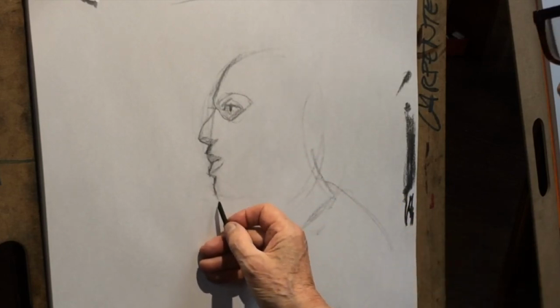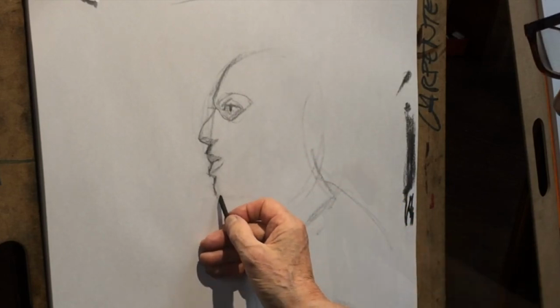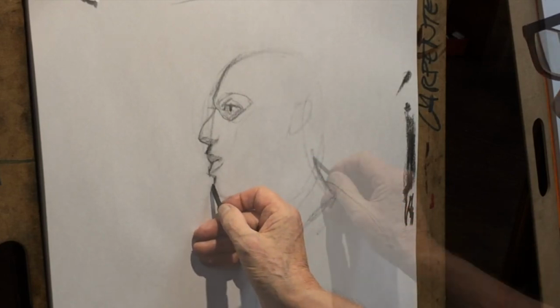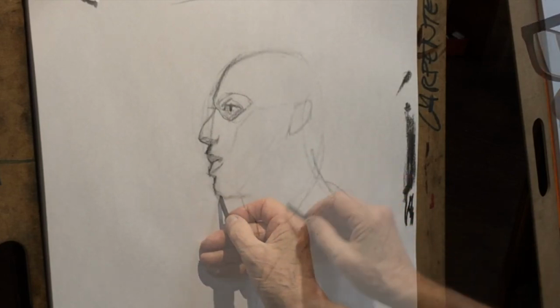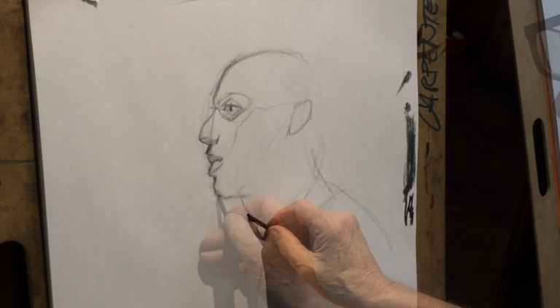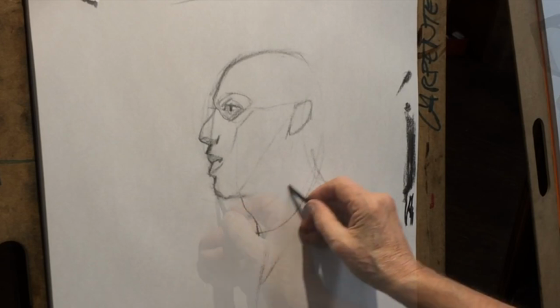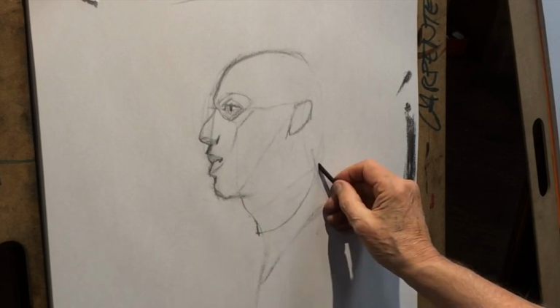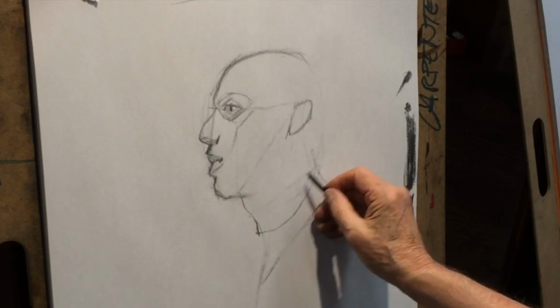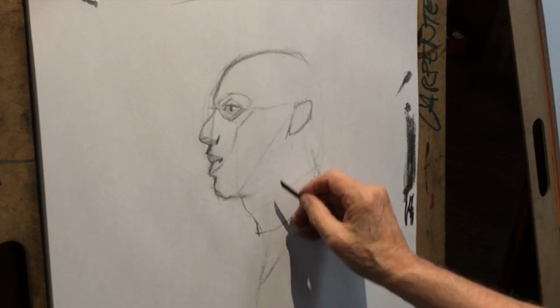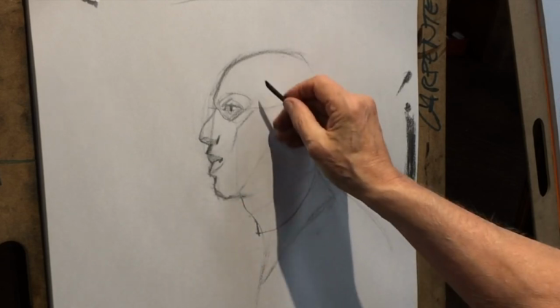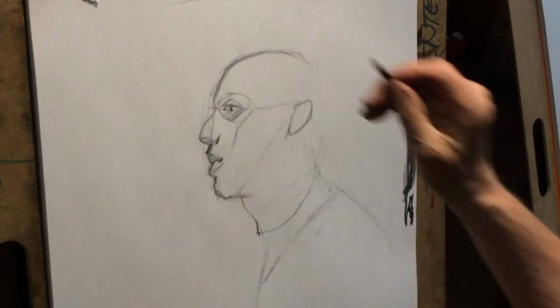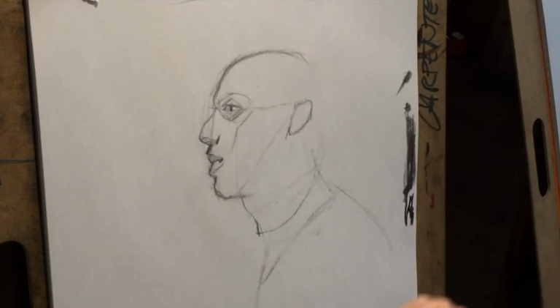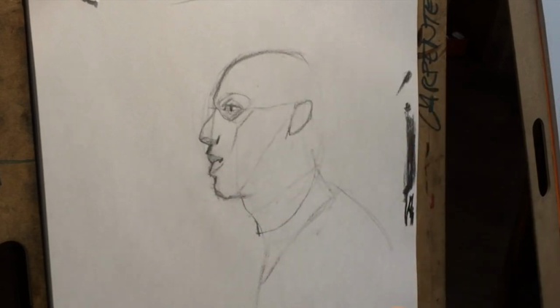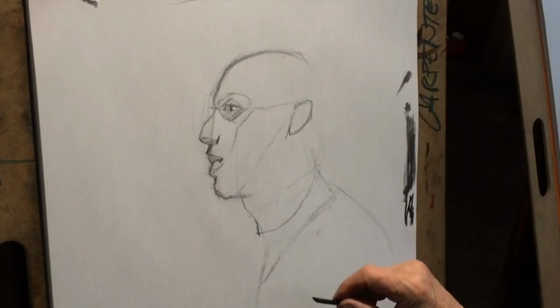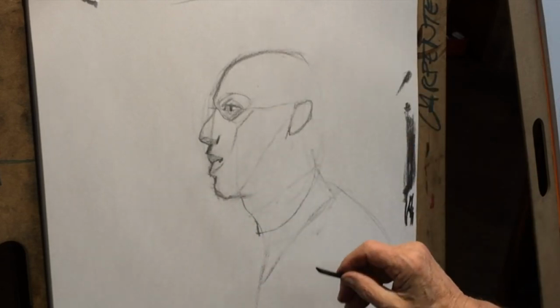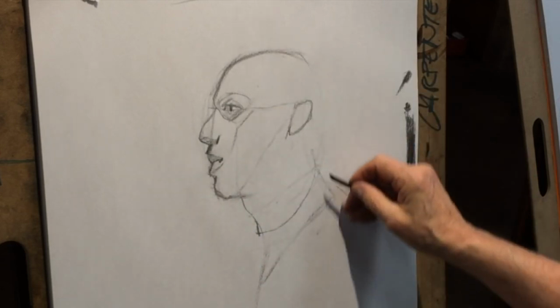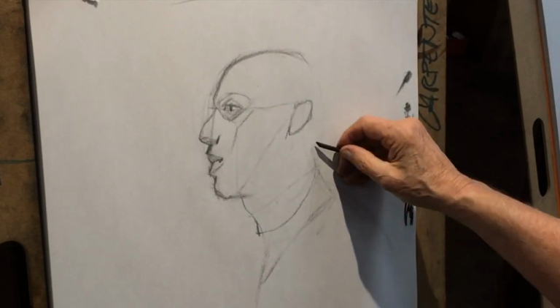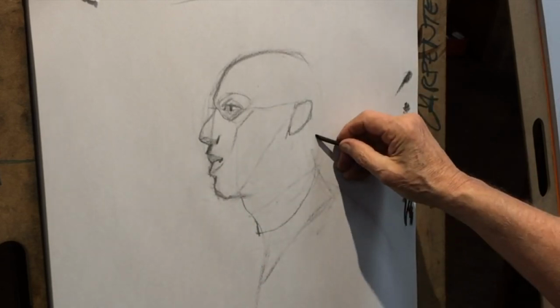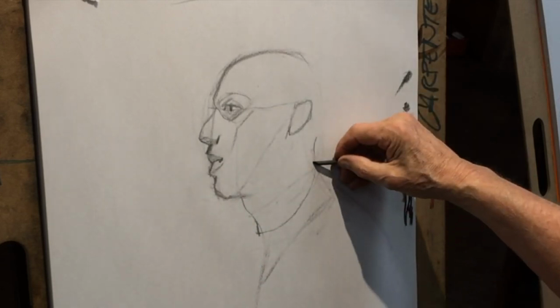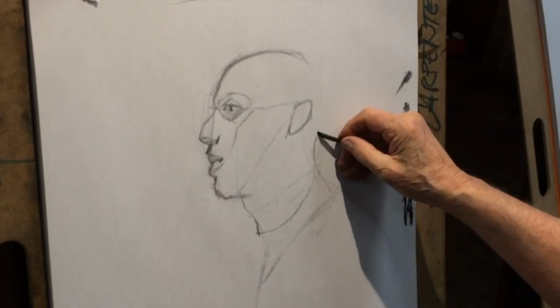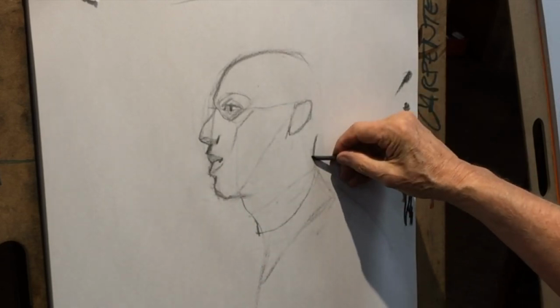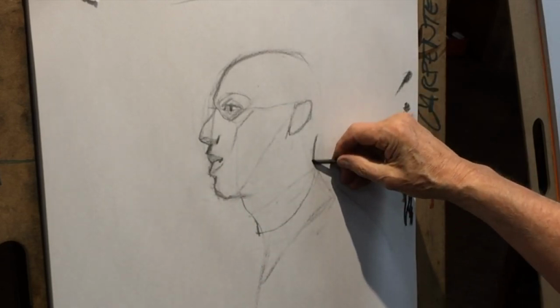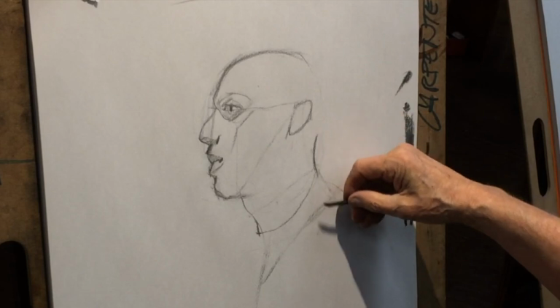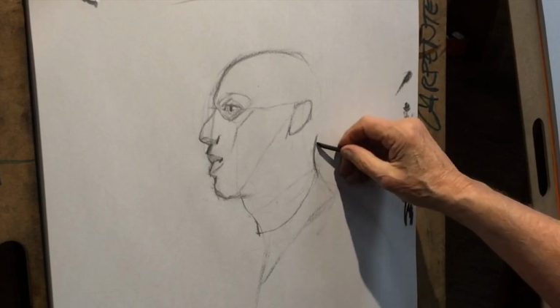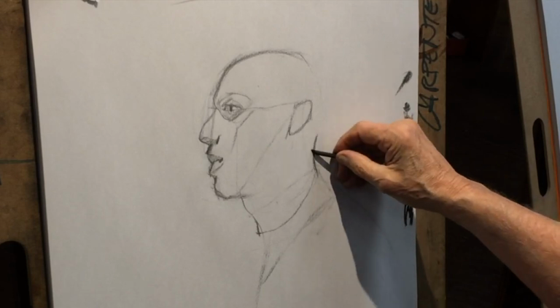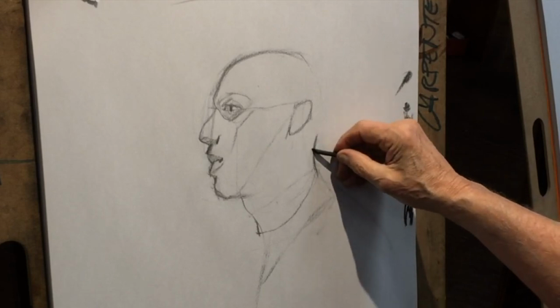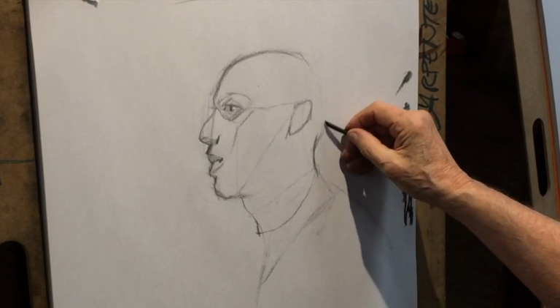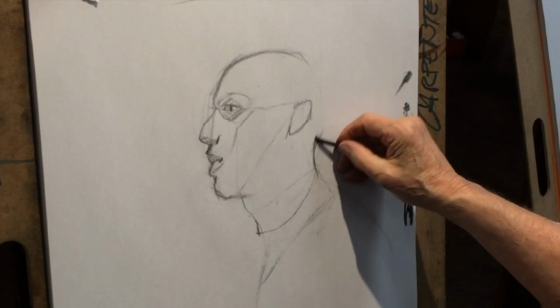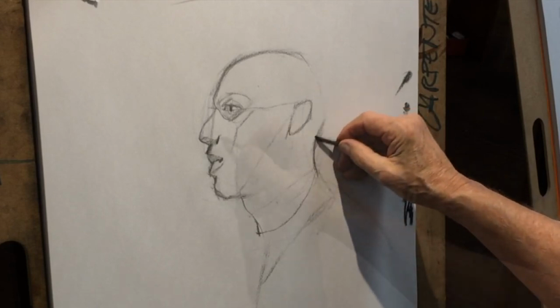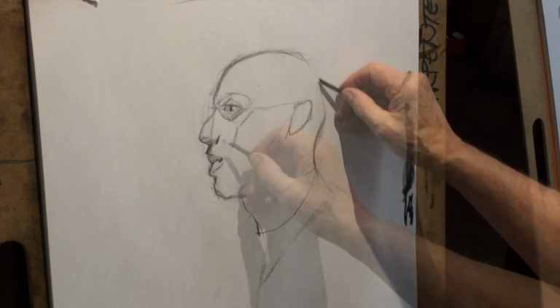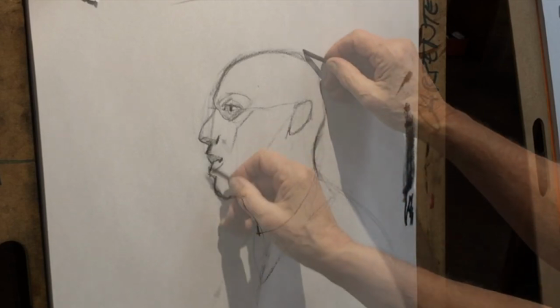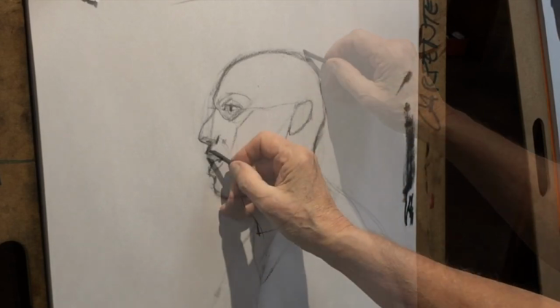These exercises are not portraiture — they are how to construct. I'm going to find the neck form that could go with that body, and then I'm going to work it out. If that looks like it's worked, then we're pretty close.